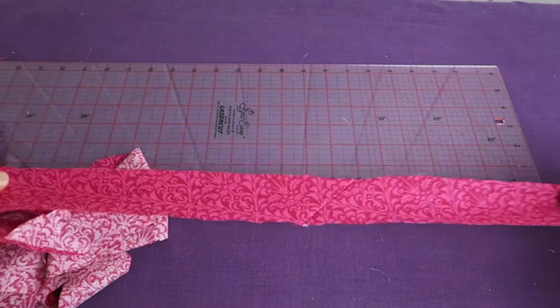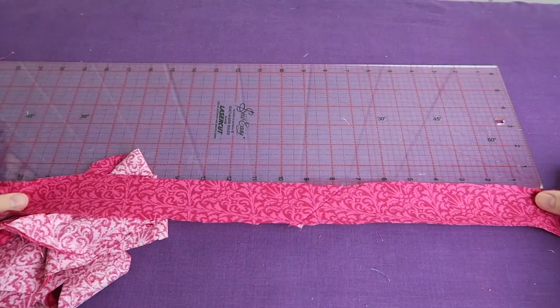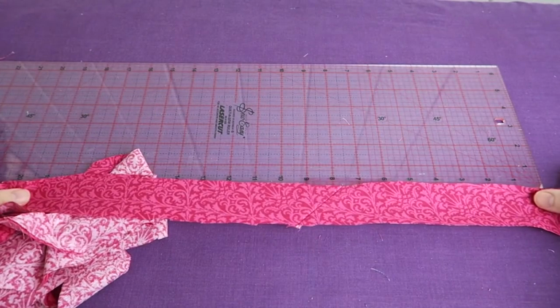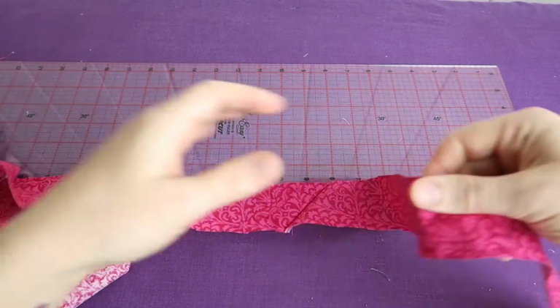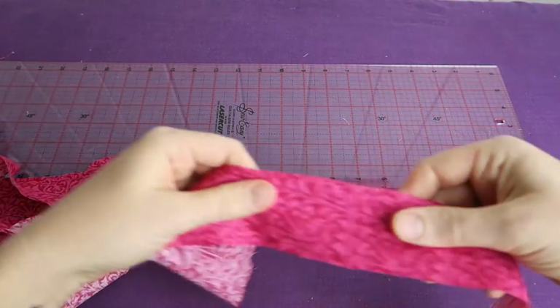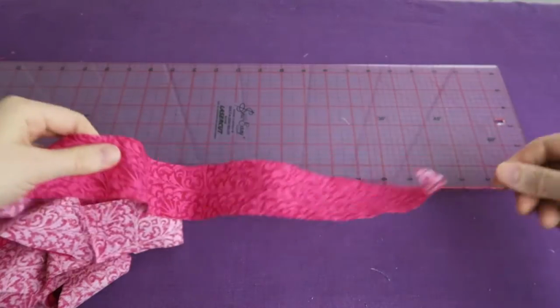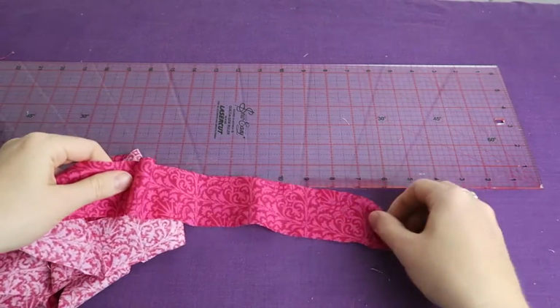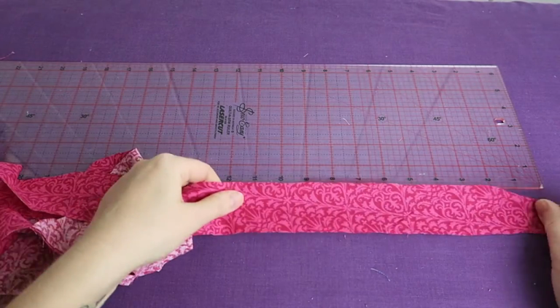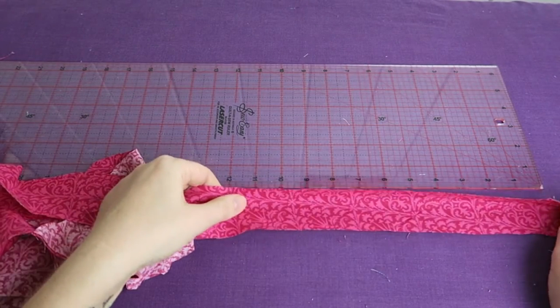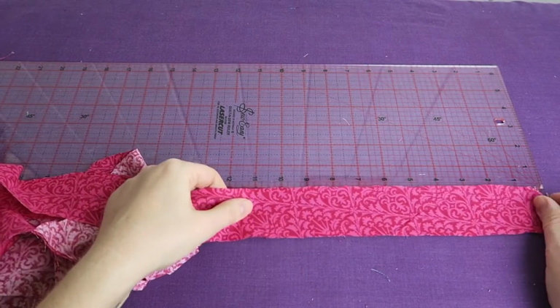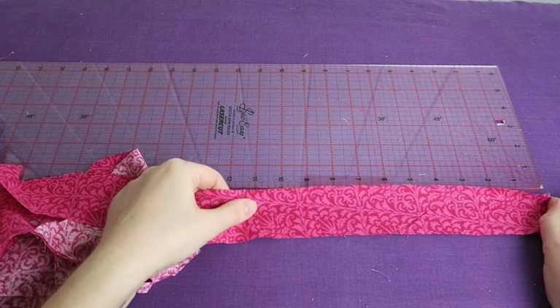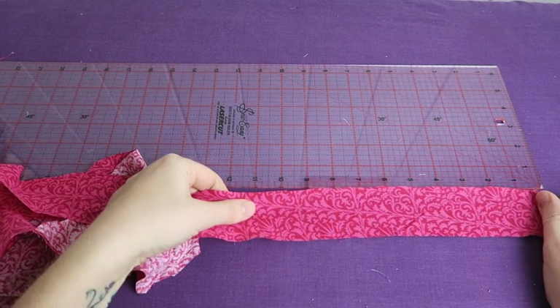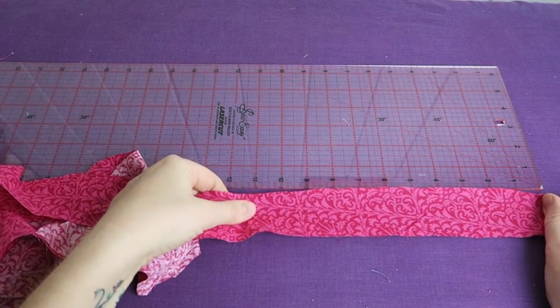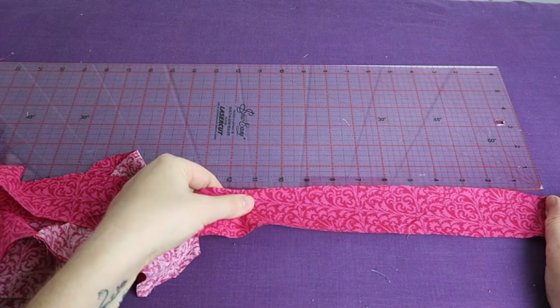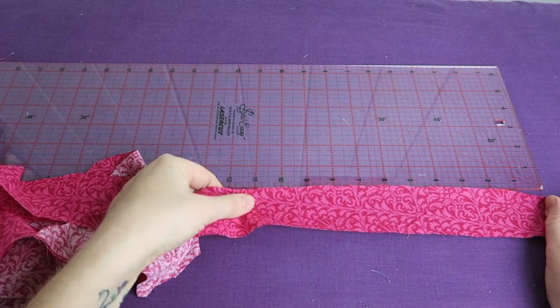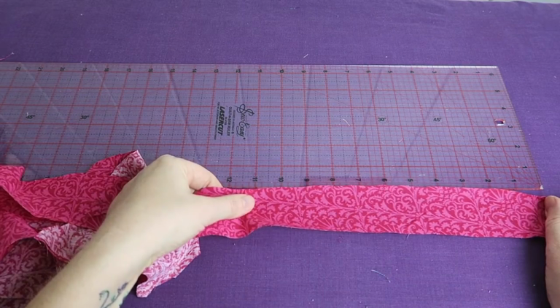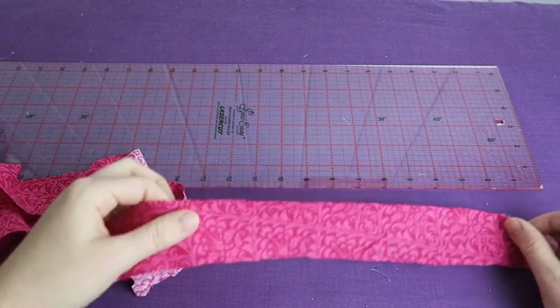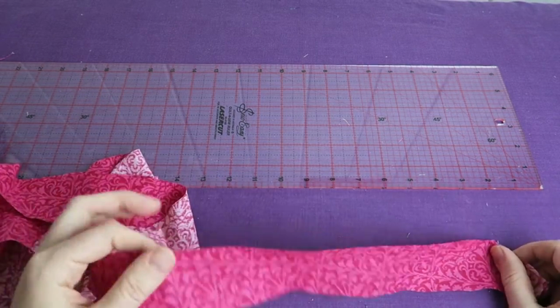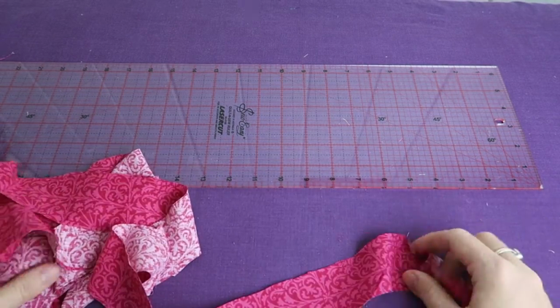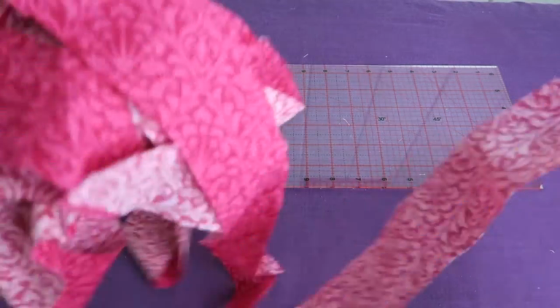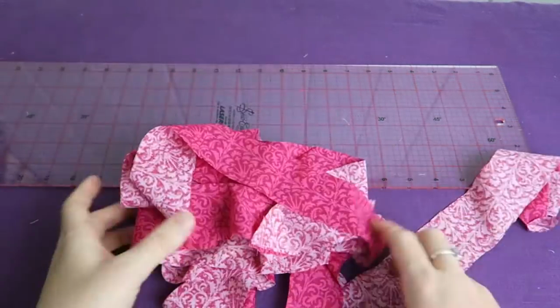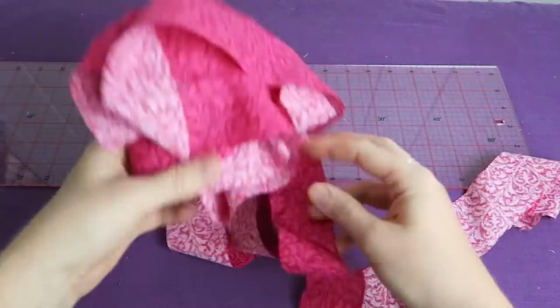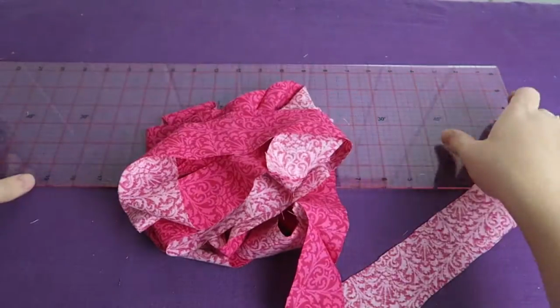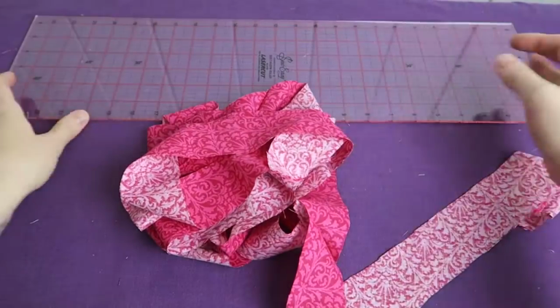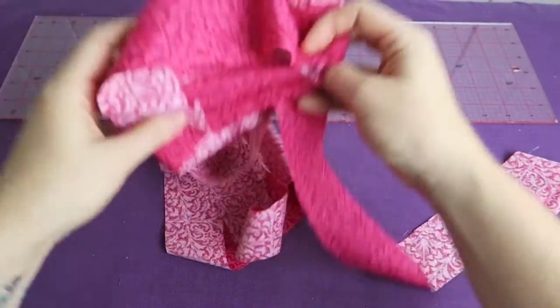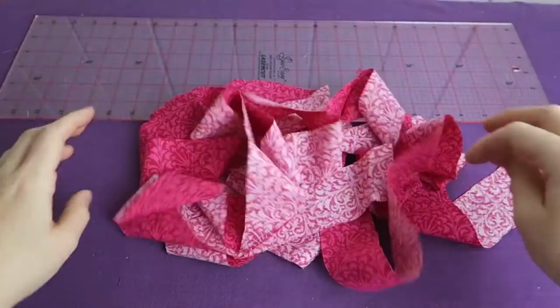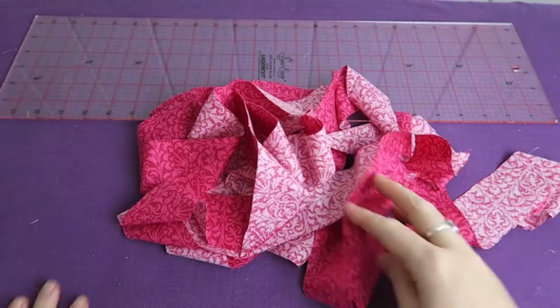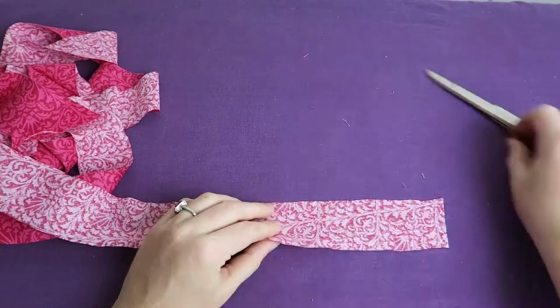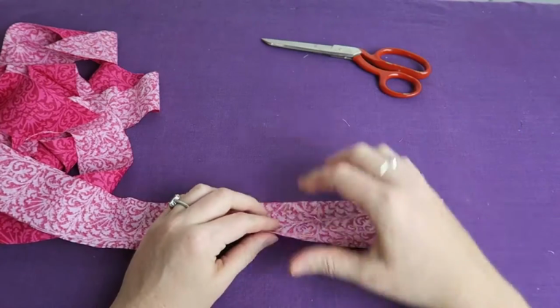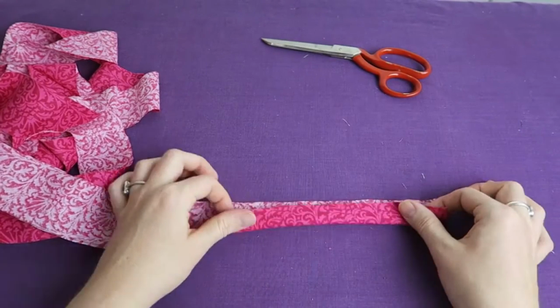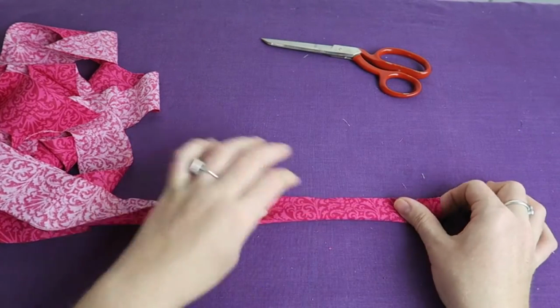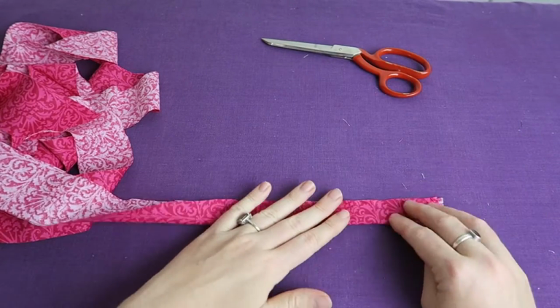Believe it or not, it came to just under 200 inches of fabric. That's fantastic — I would have never expected that. It's amazing. It's going to last me for a long time, for a lot of projects.